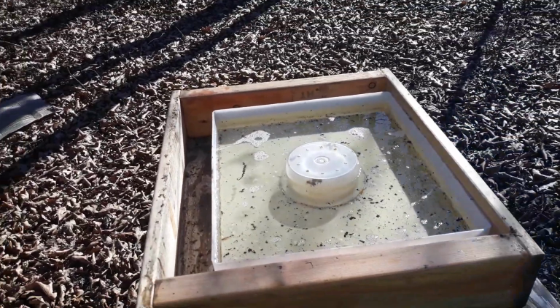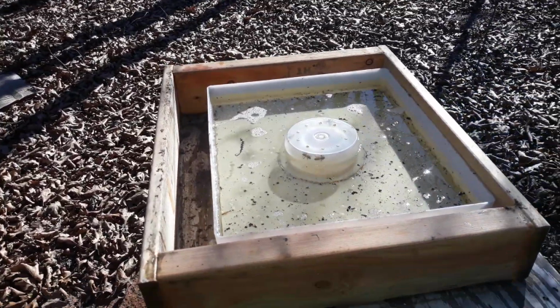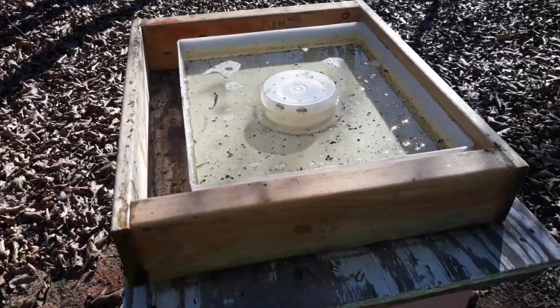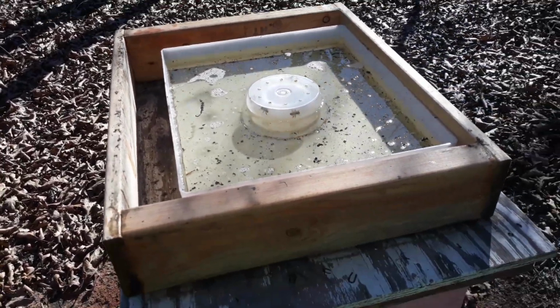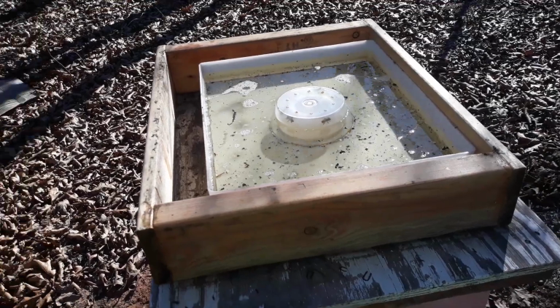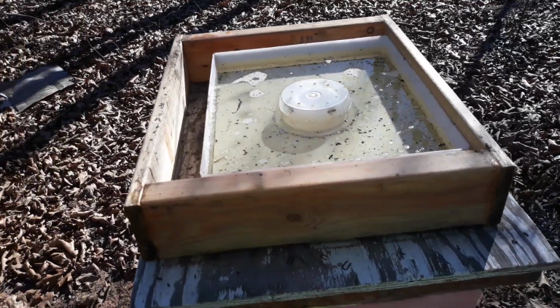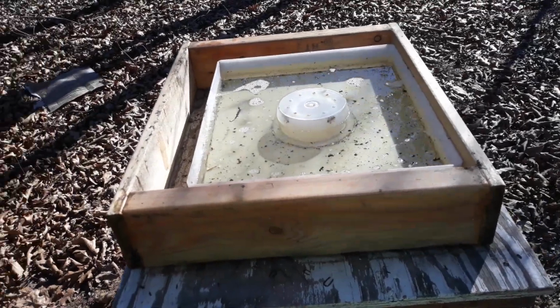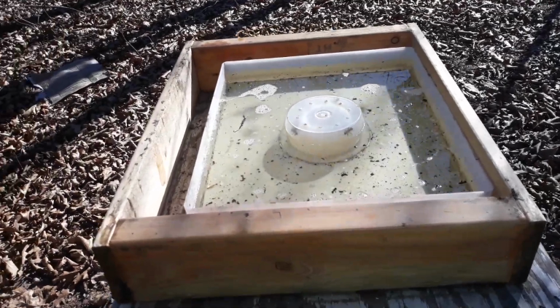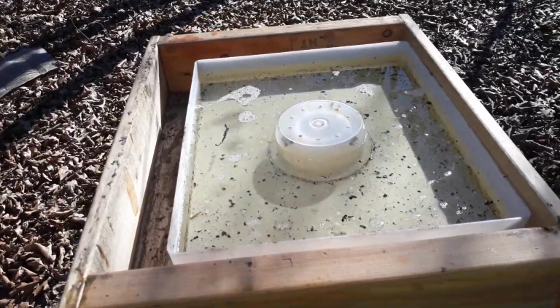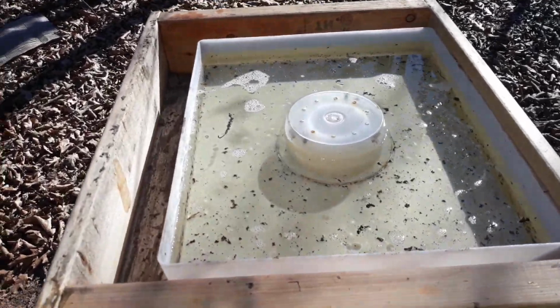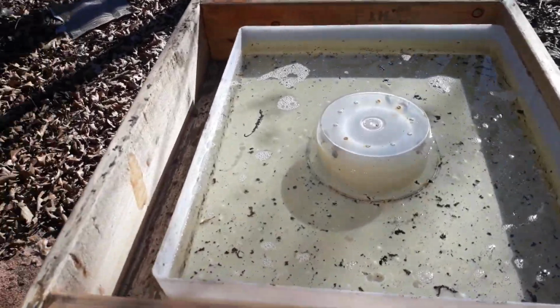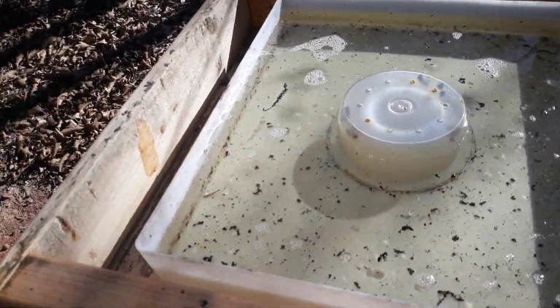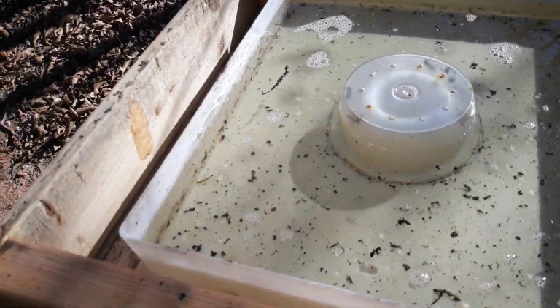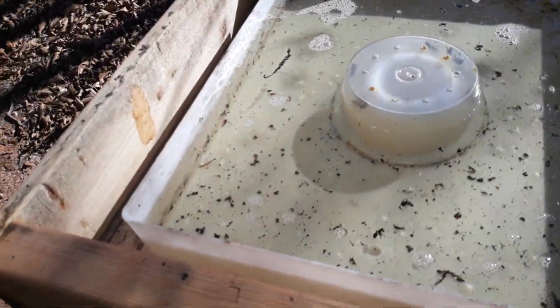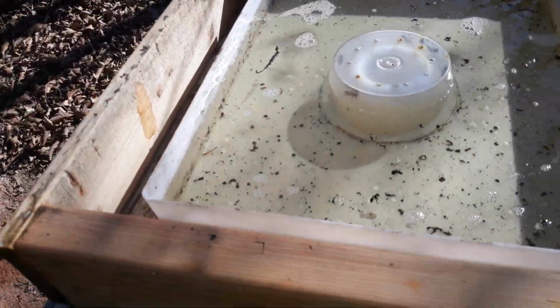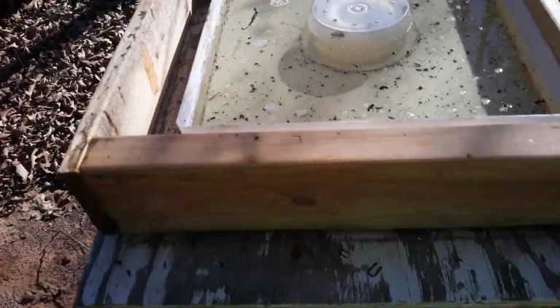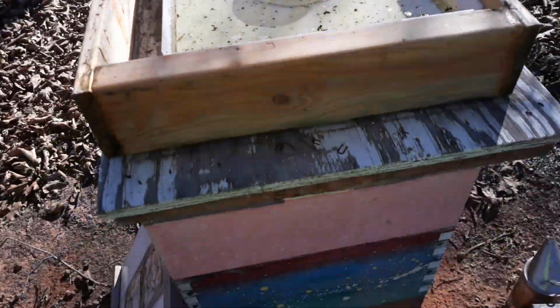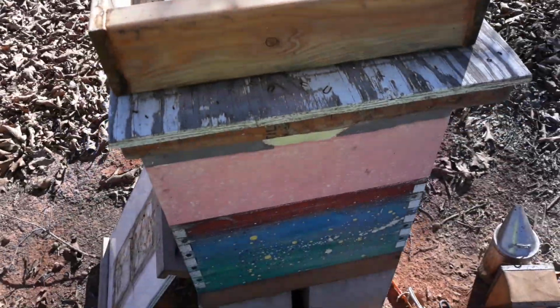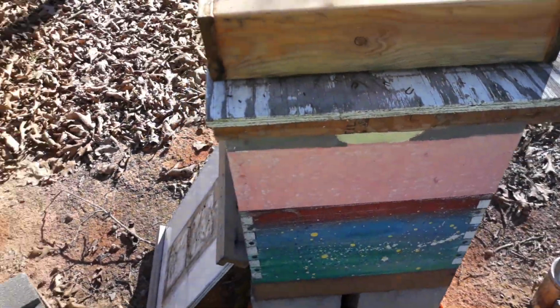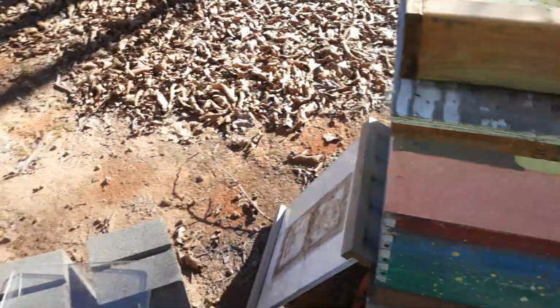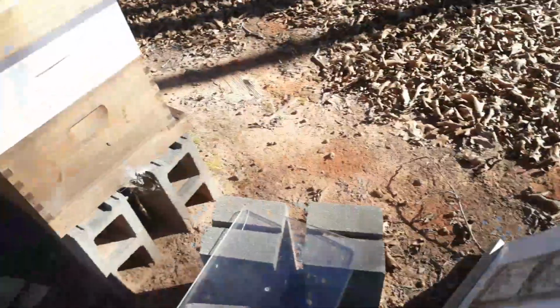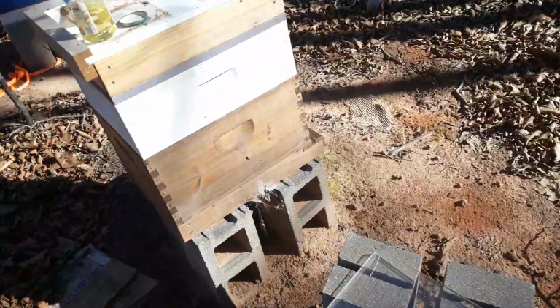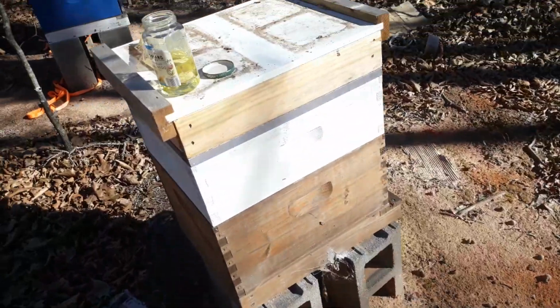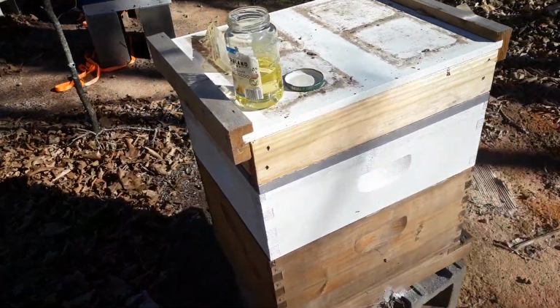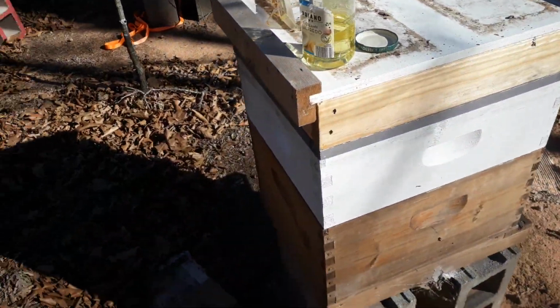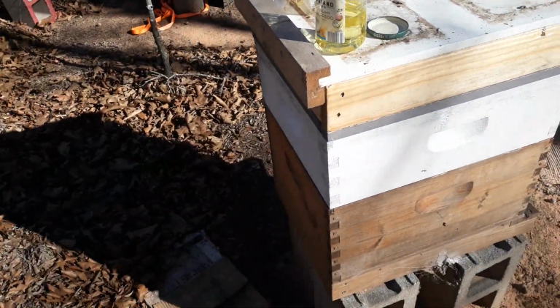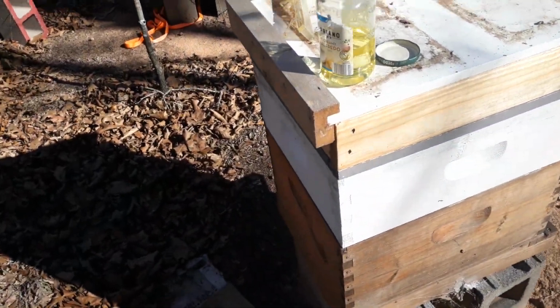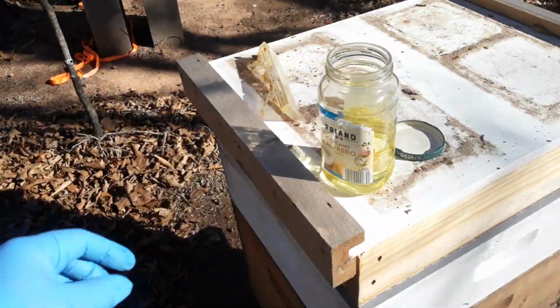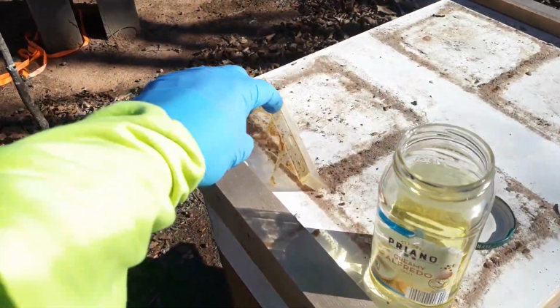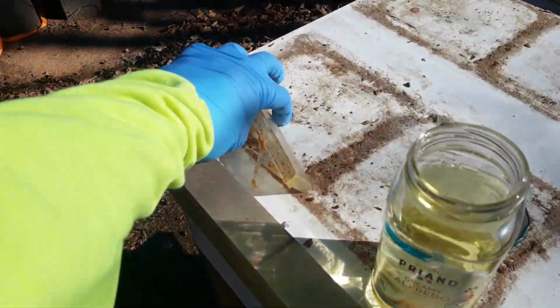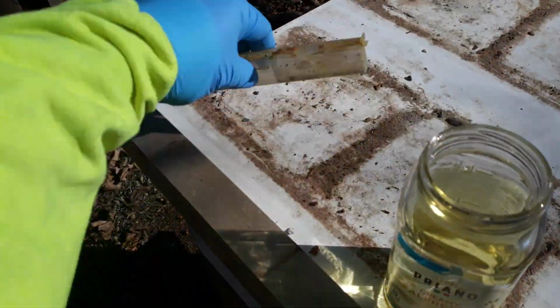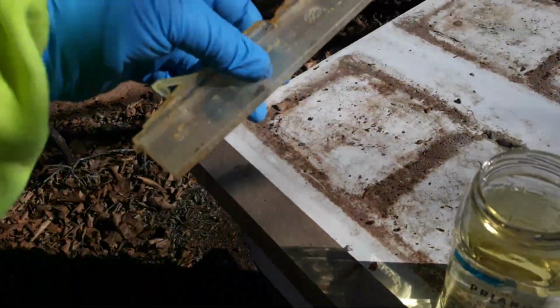It's hard to get this camera to start with these gloves on. From what I could tell, they were doing pretty good. I changed out their hive beetle trap because this one's dry.